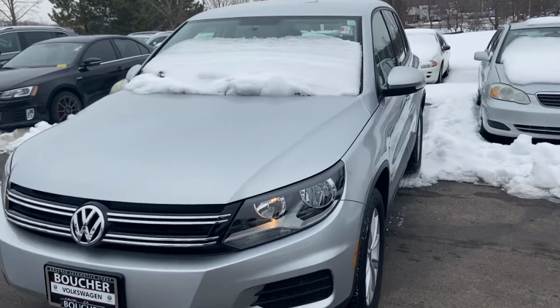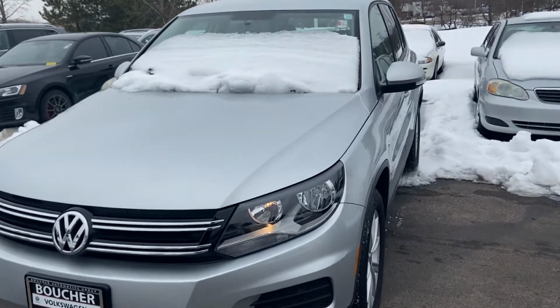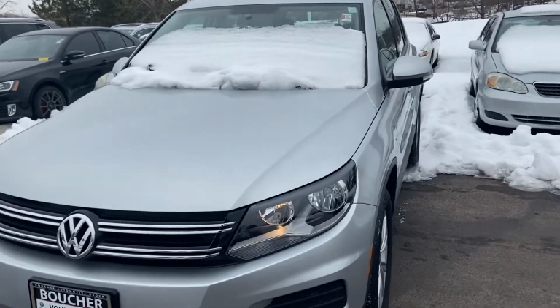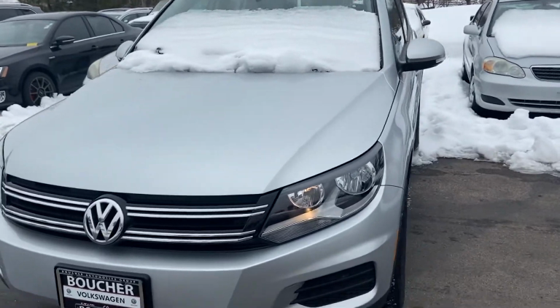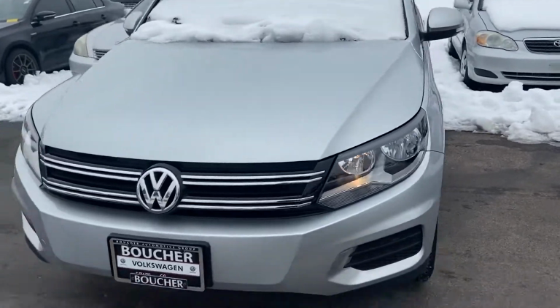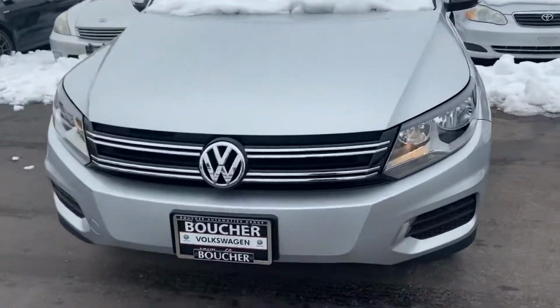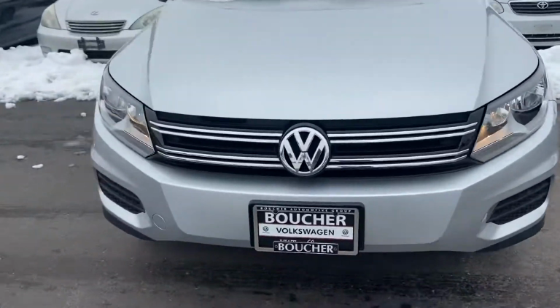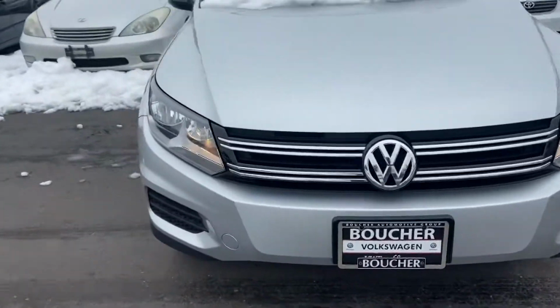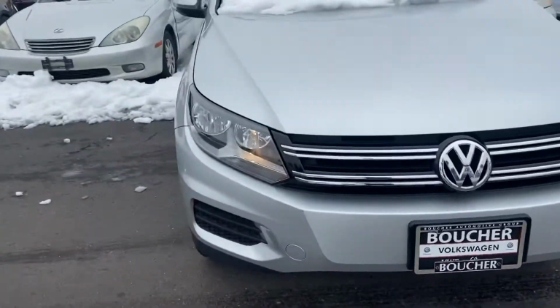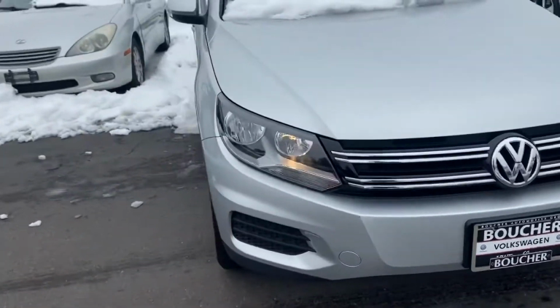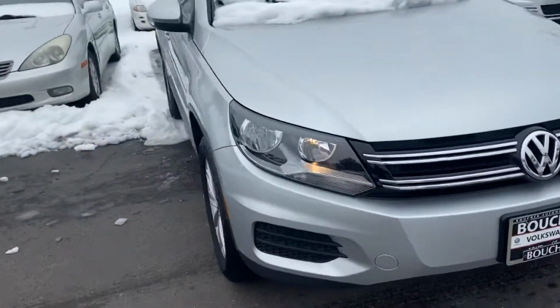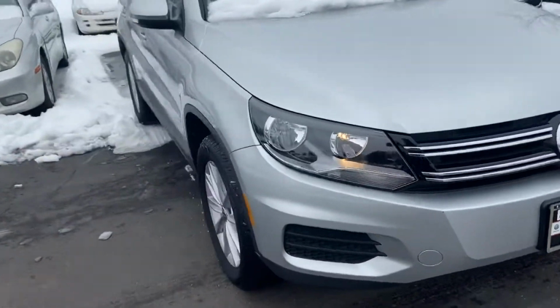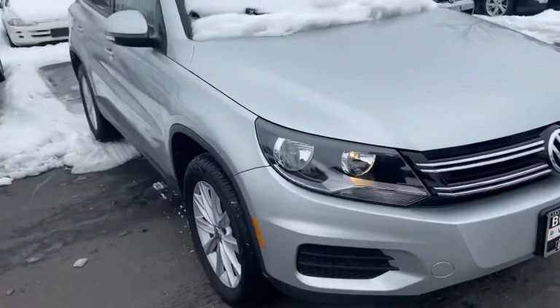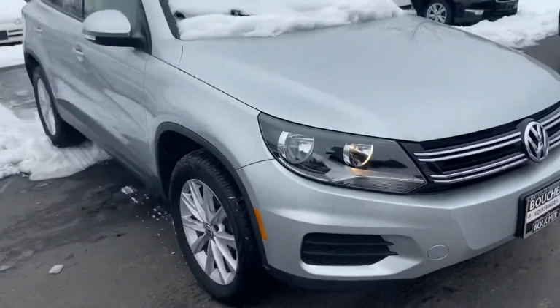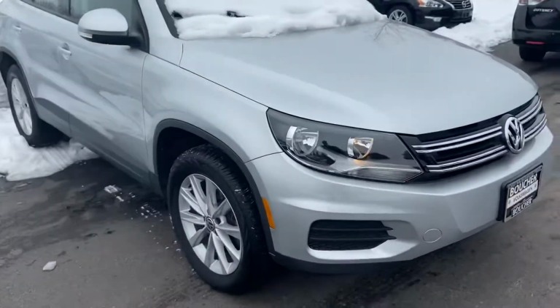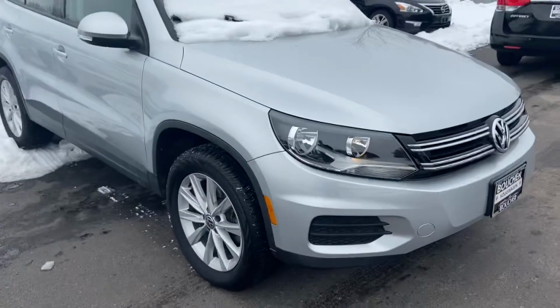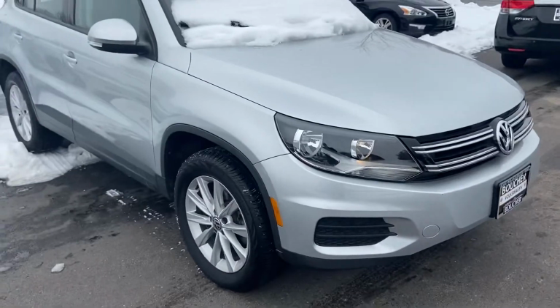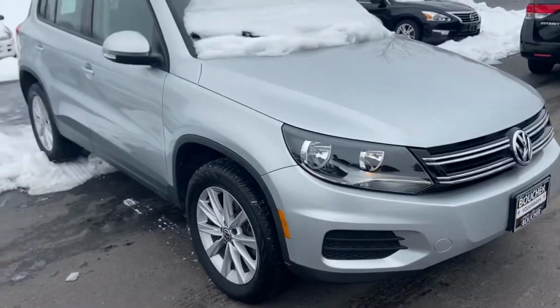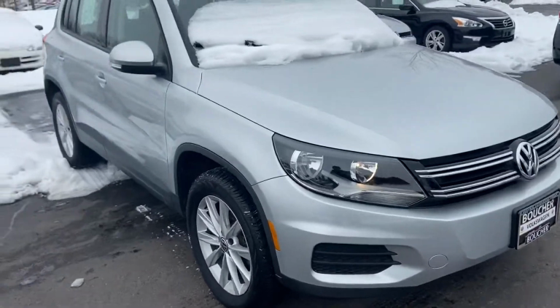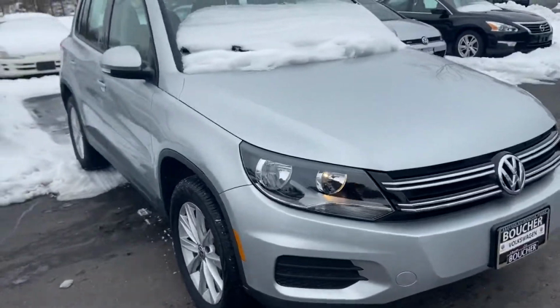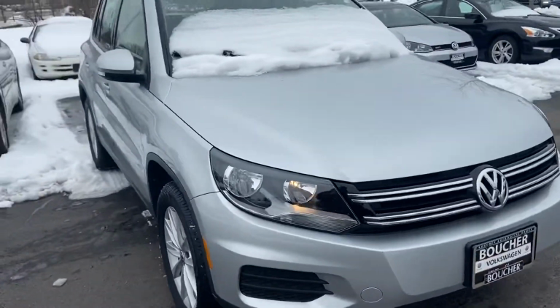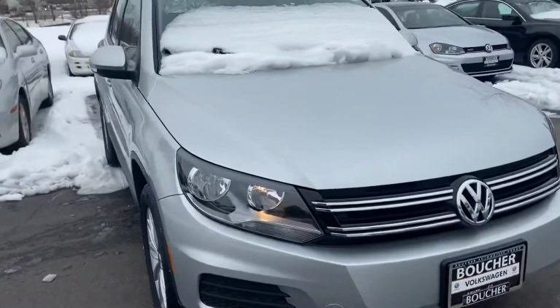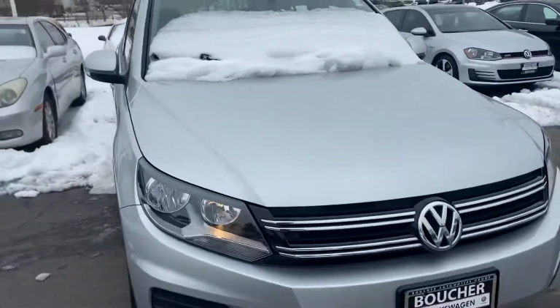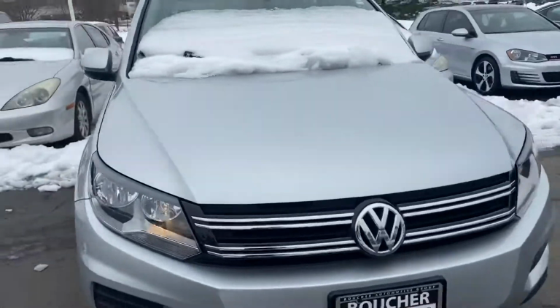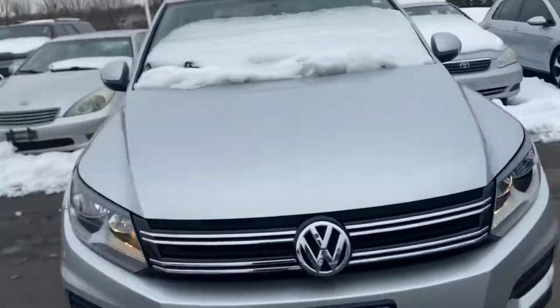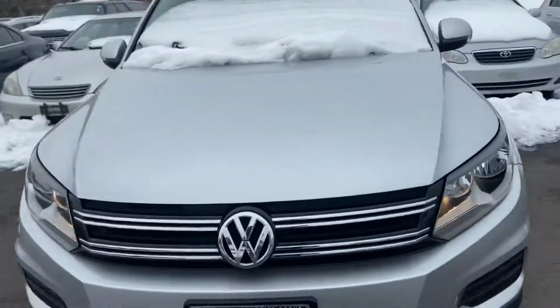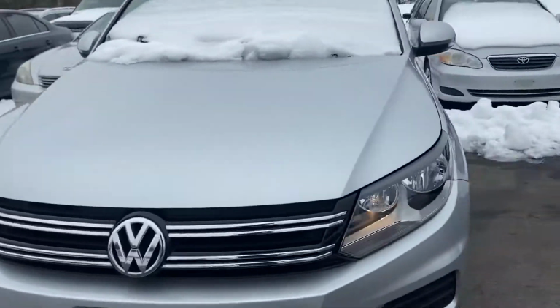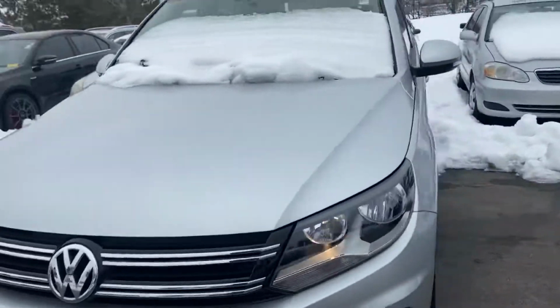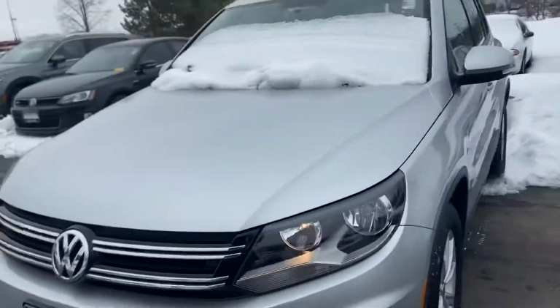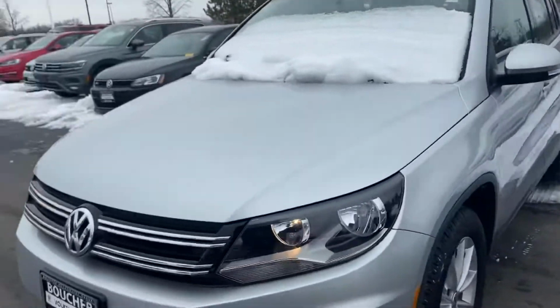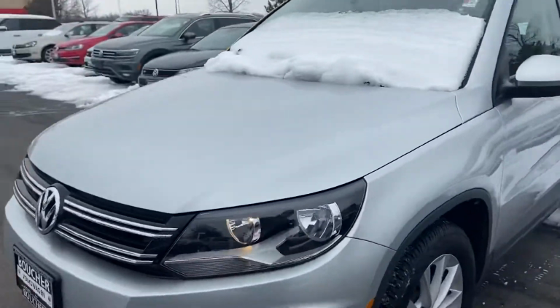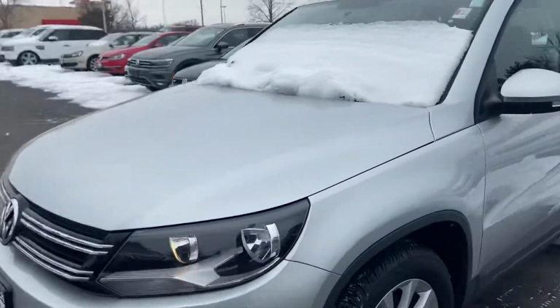Here's our 2017 Tiguan. Sorry, a little bit of snow obviously on it, but most of it's off the body. You can see it's in really nice shape.